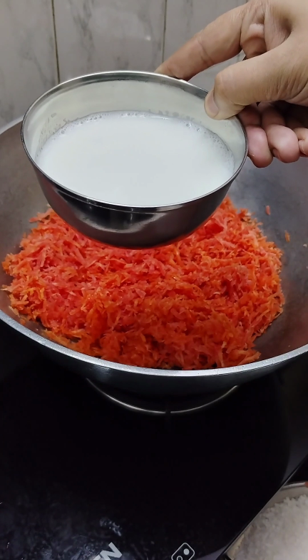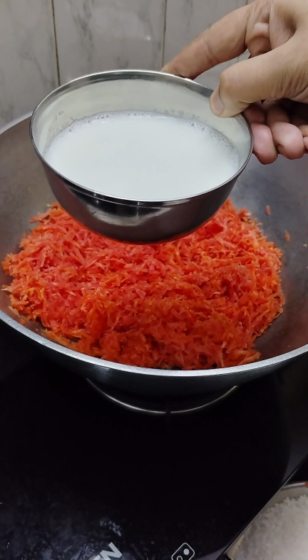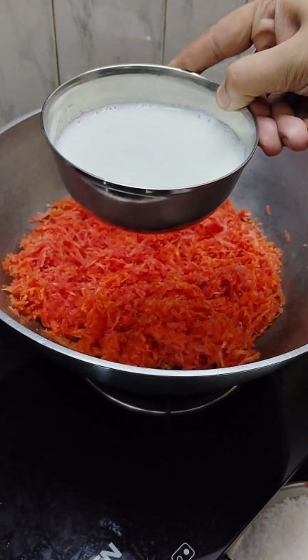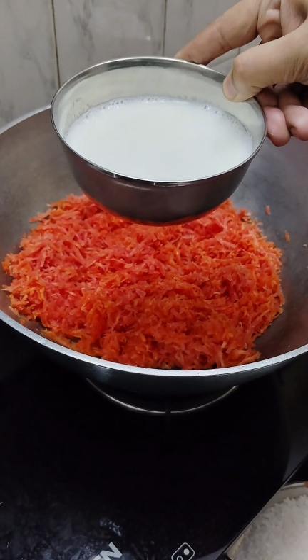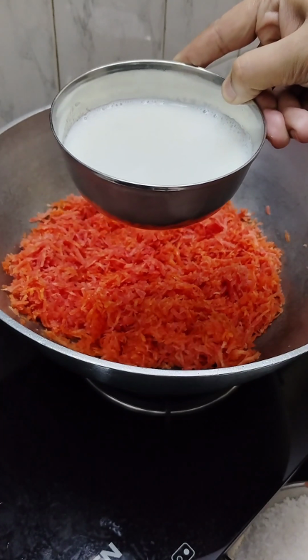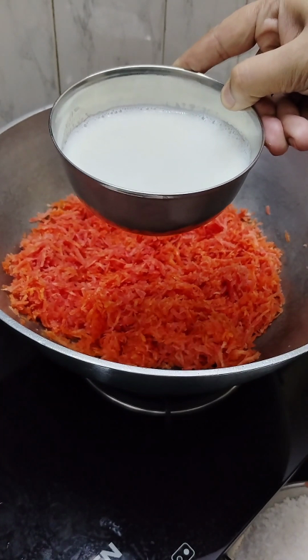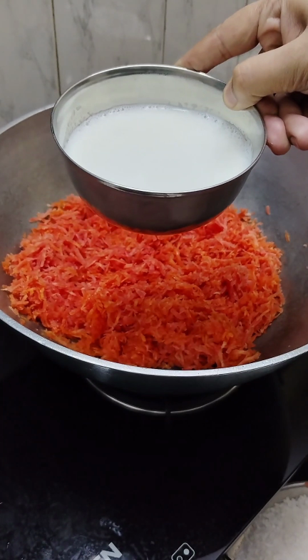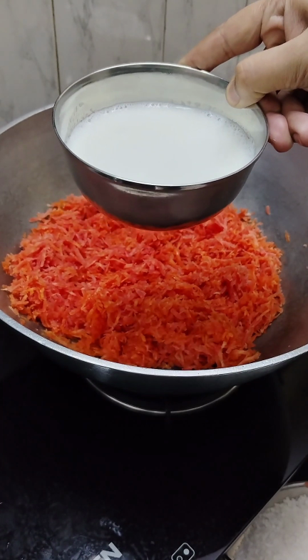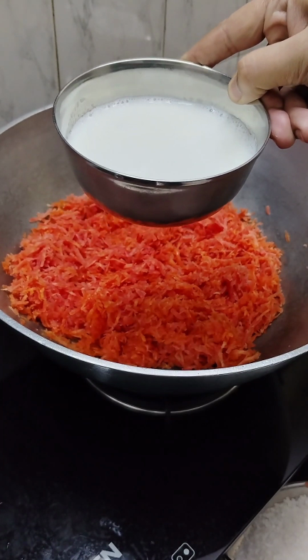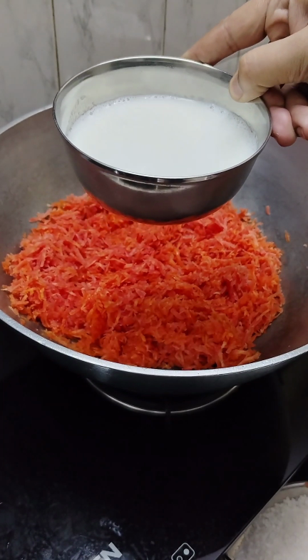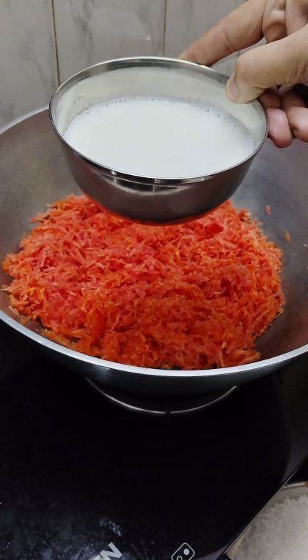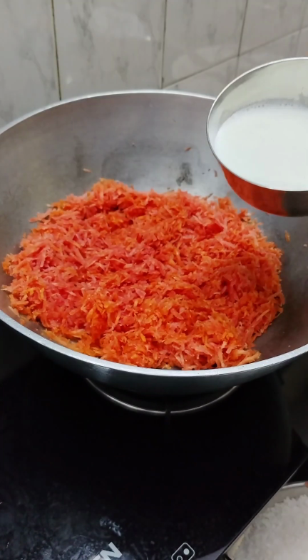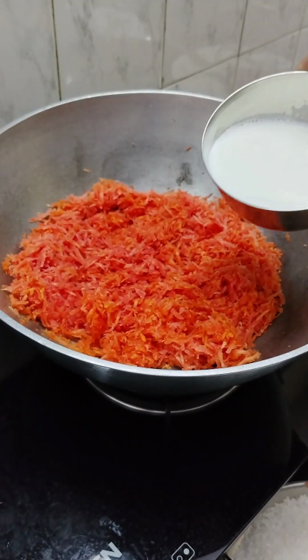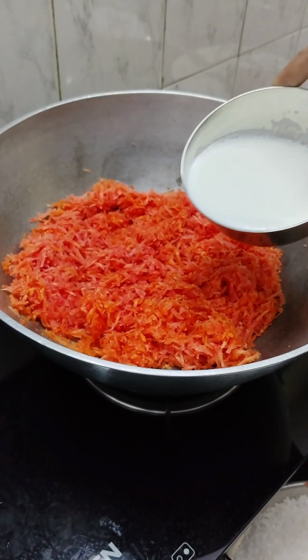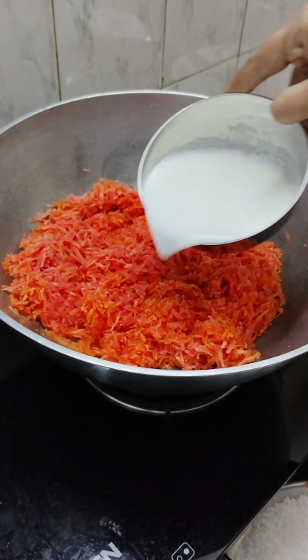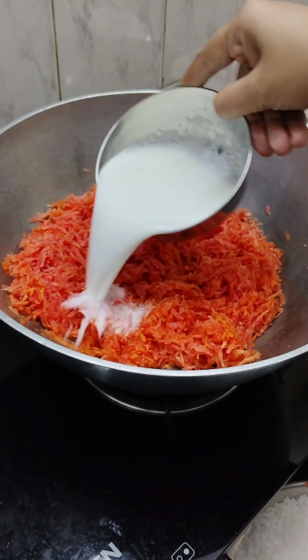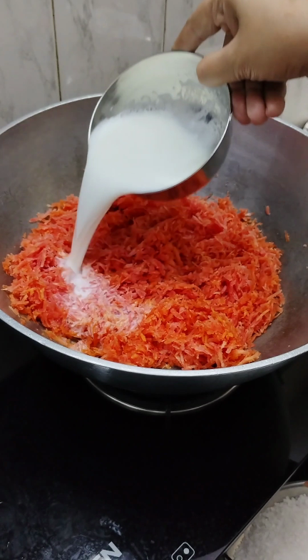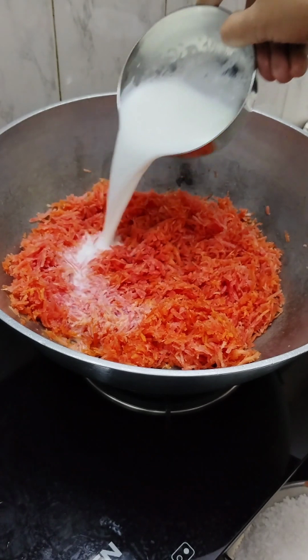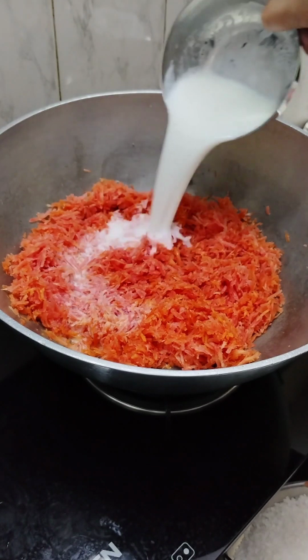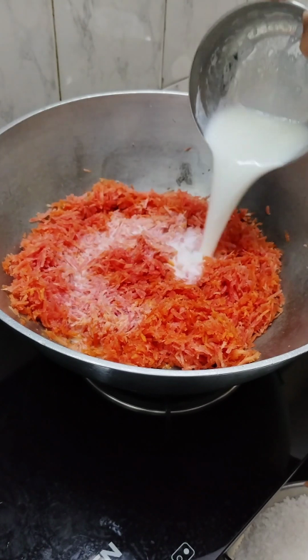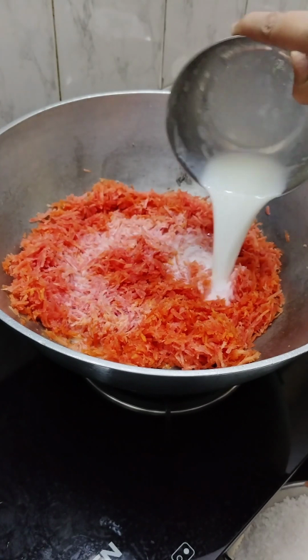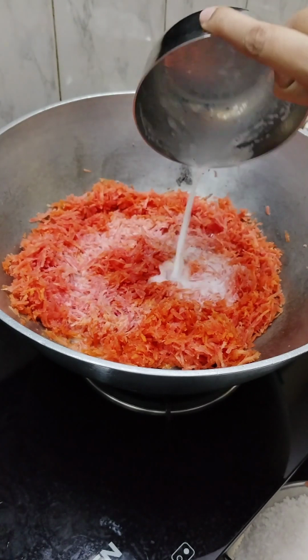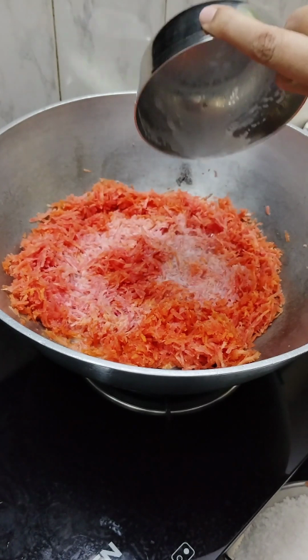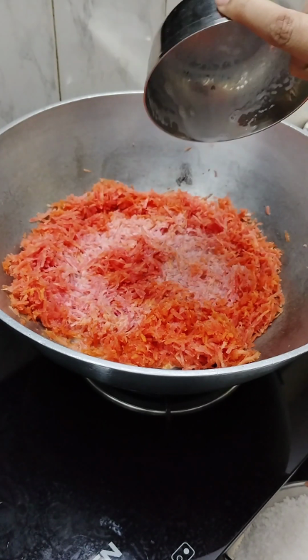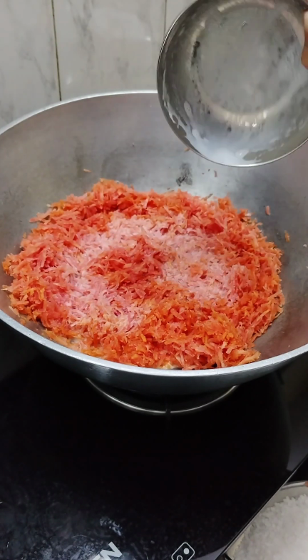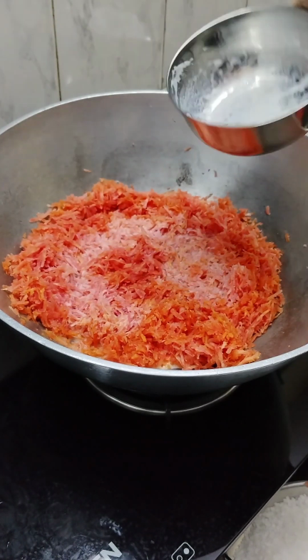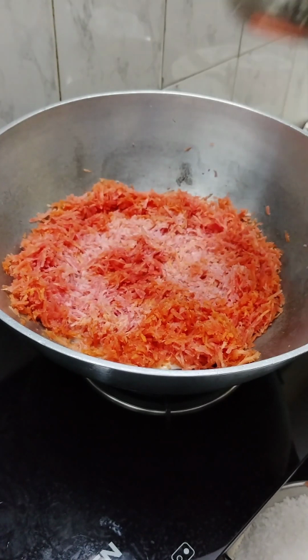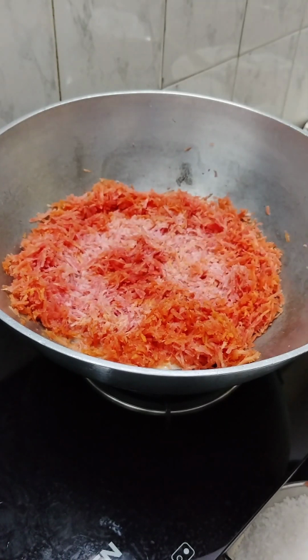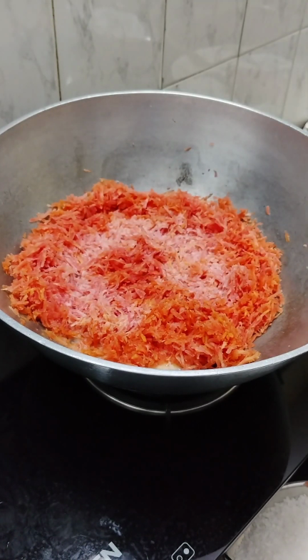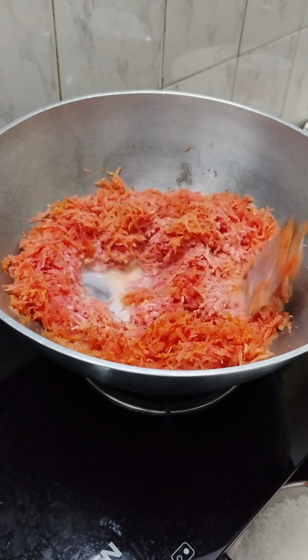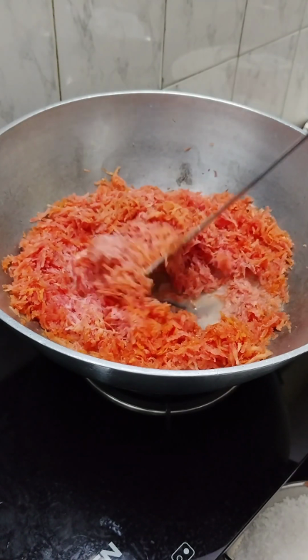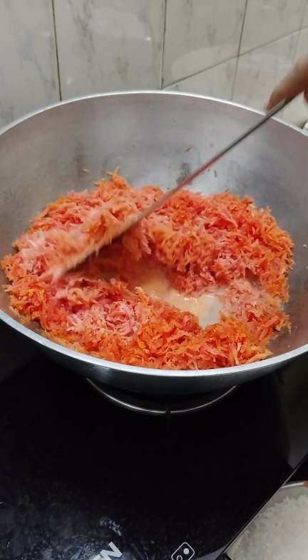Here we will take 3-4 cups of milk. This is a full fat milk. We have measured the gajar and sugar in this cup.